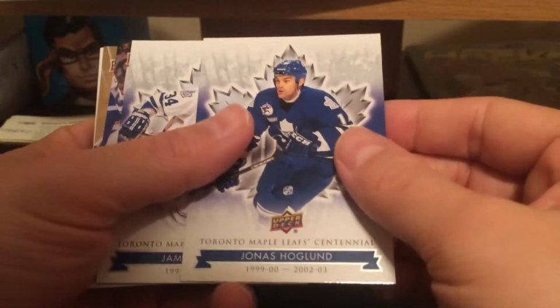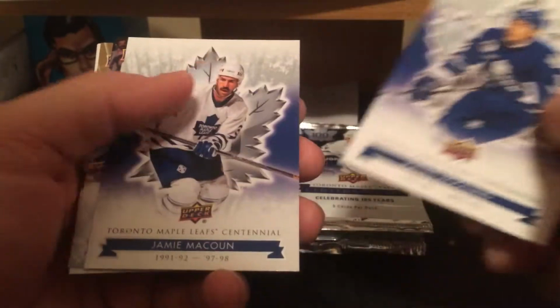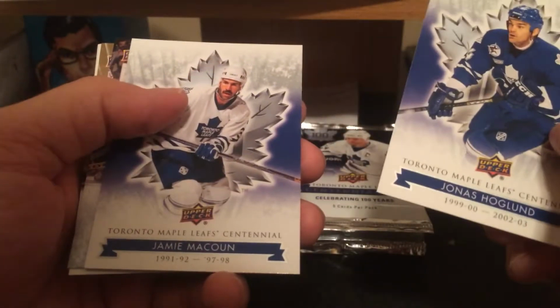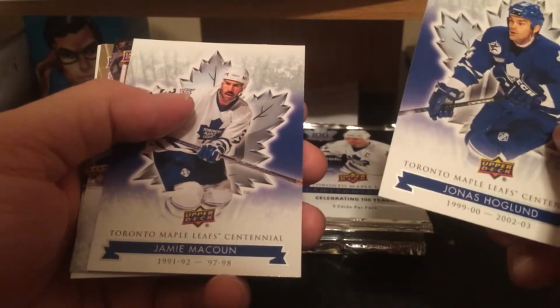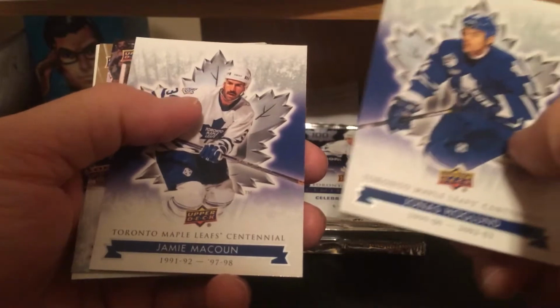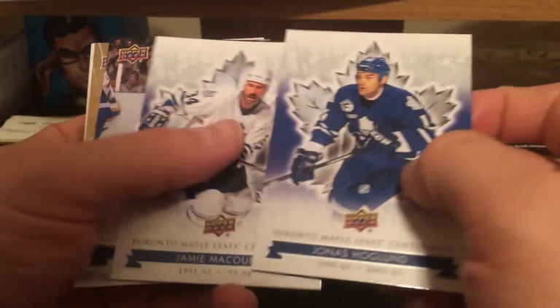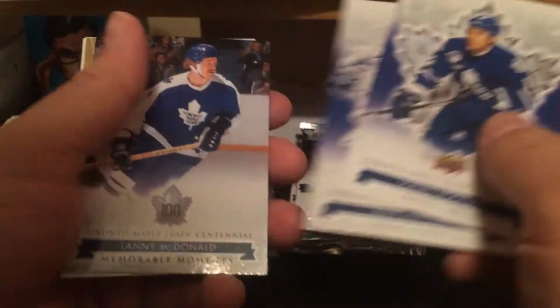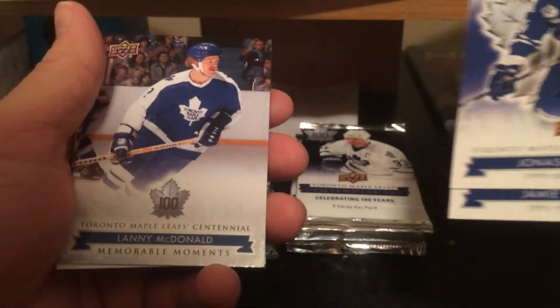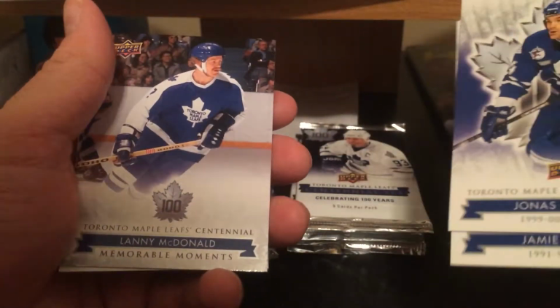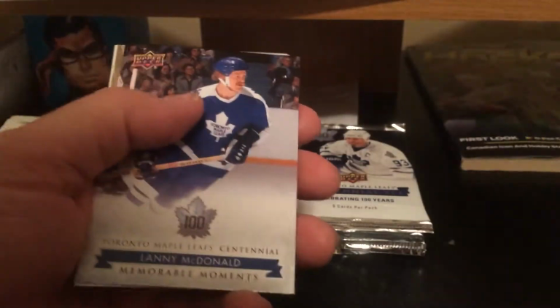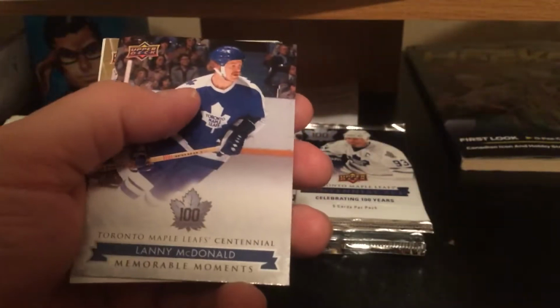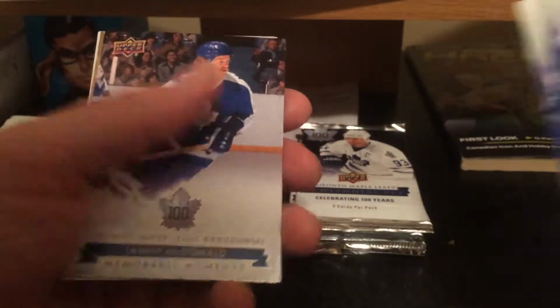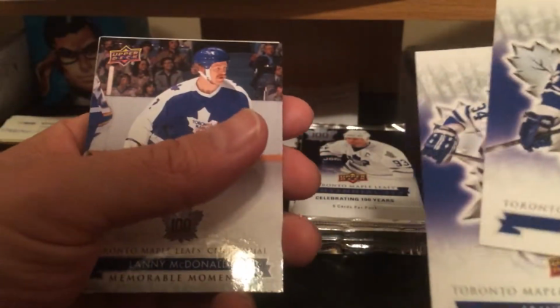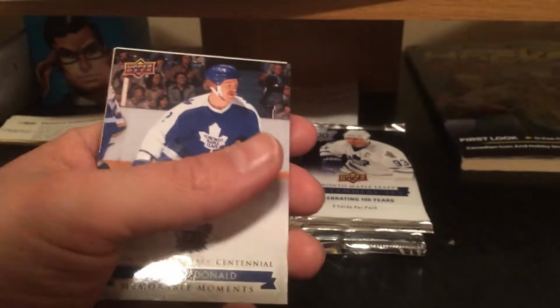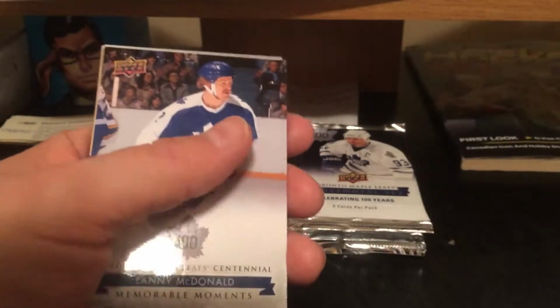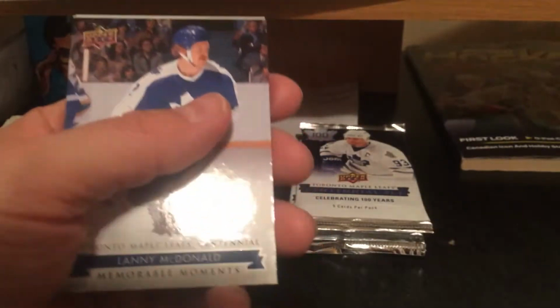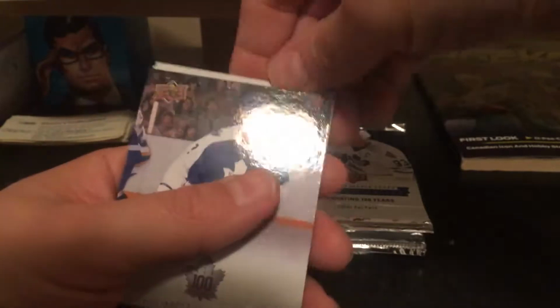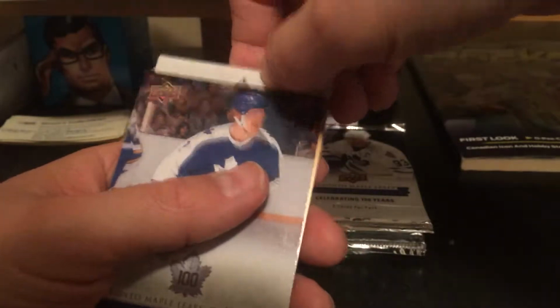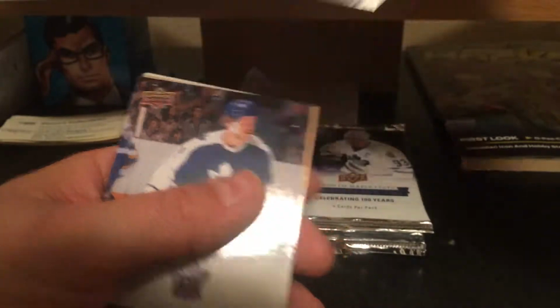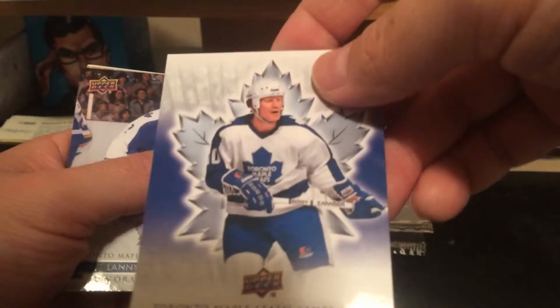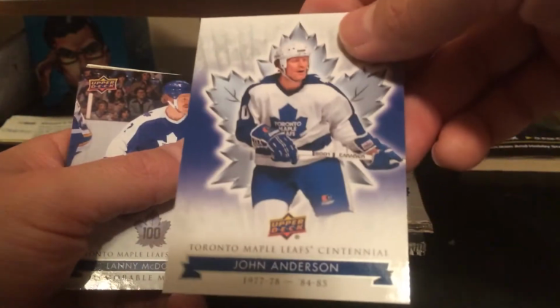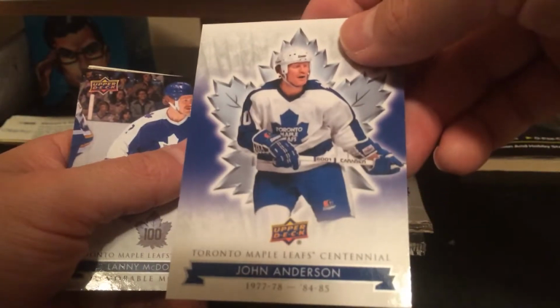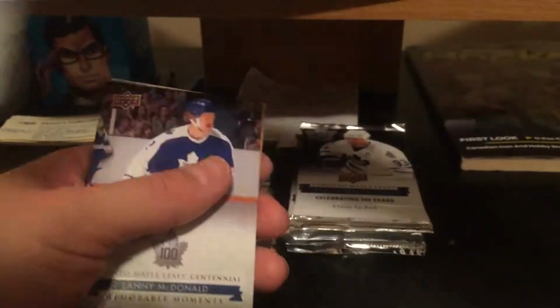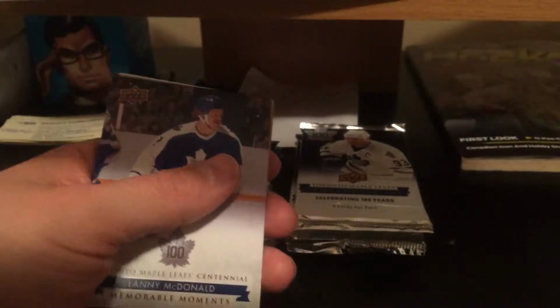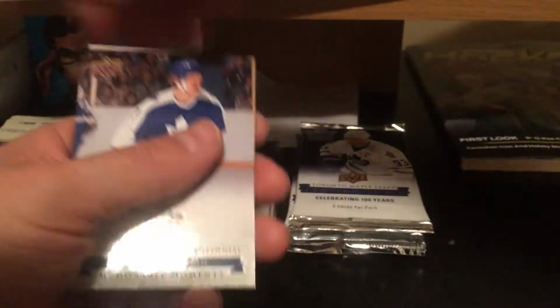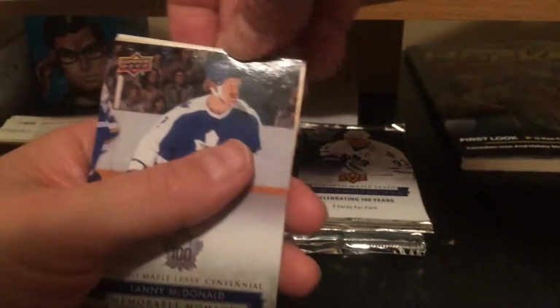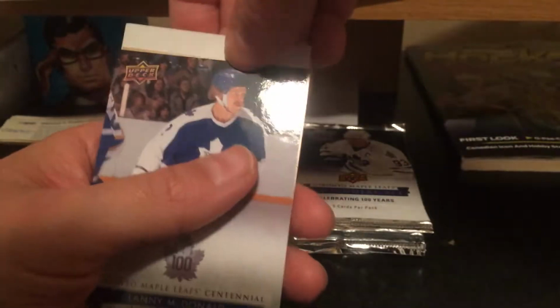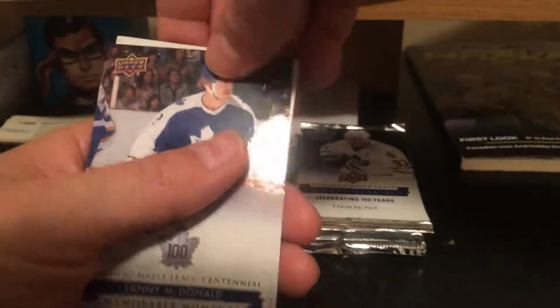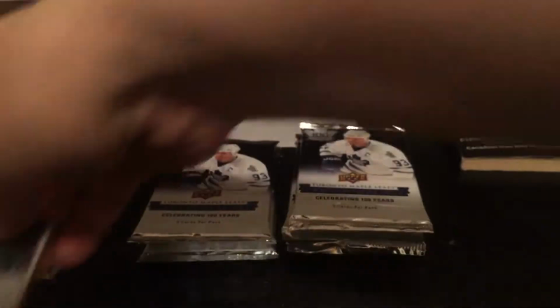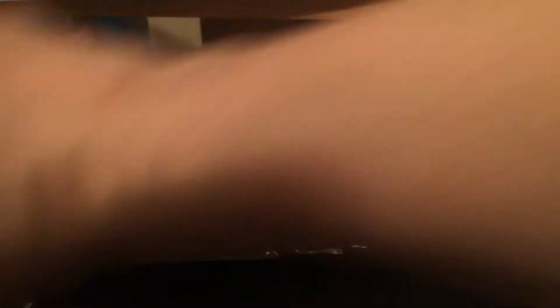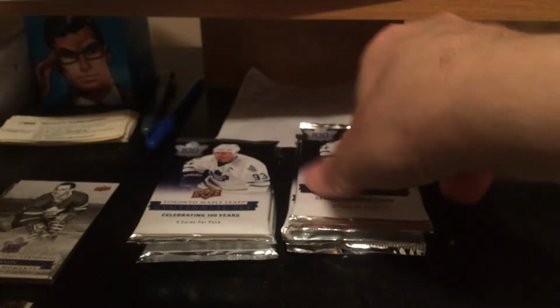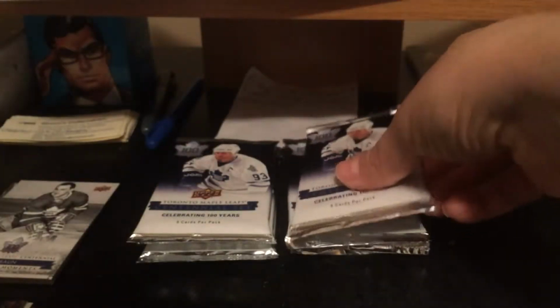Jonas Hoagland, Jamie McCown, Lenny McDonald short print — and we can see we have the other autograph in the box too, so I'll do the same thing and leave it for last. John Anderson base, that's the dummy, we'll put that off to the side.